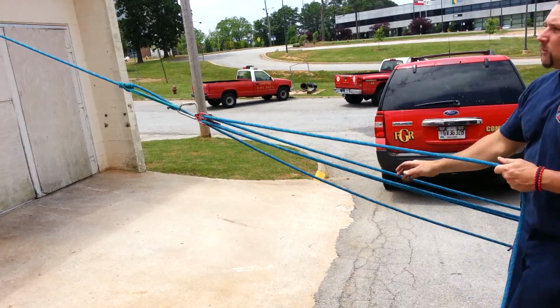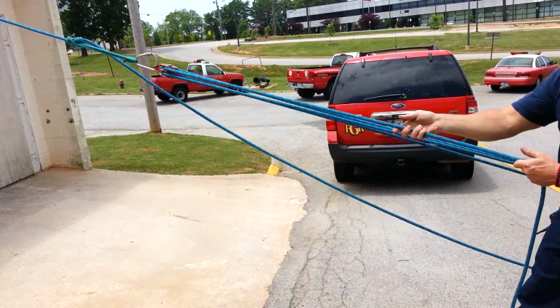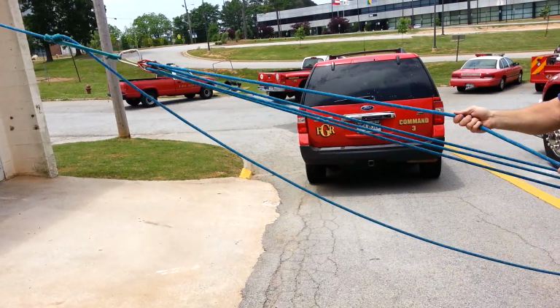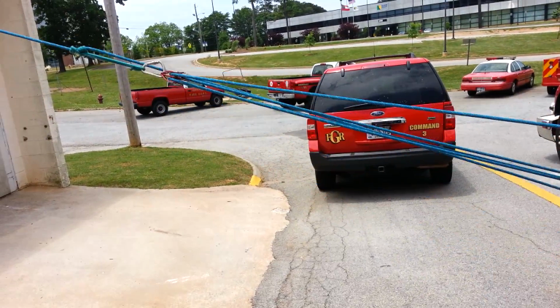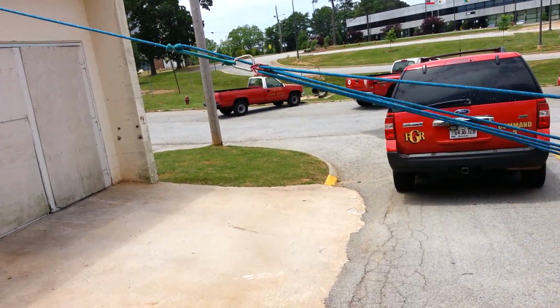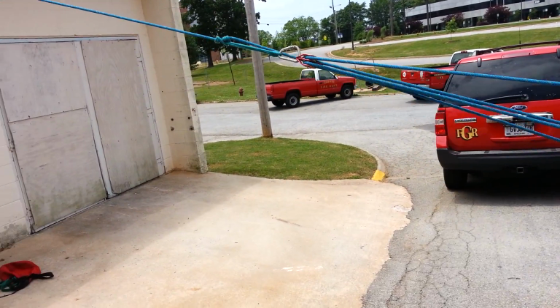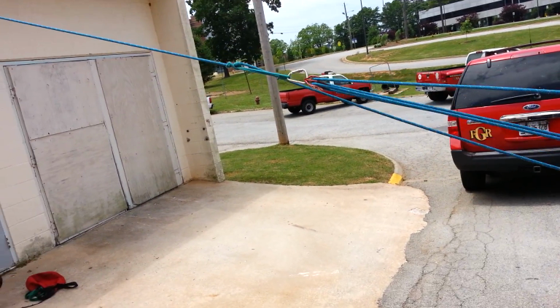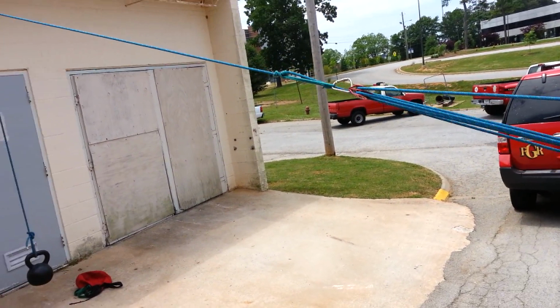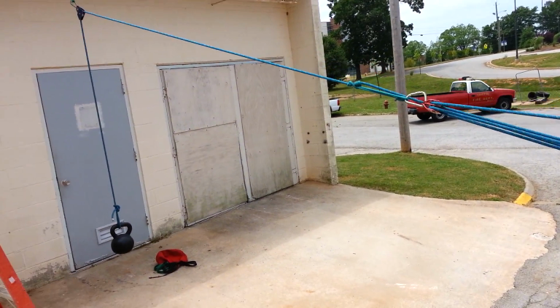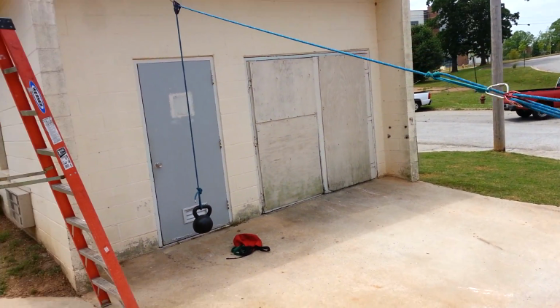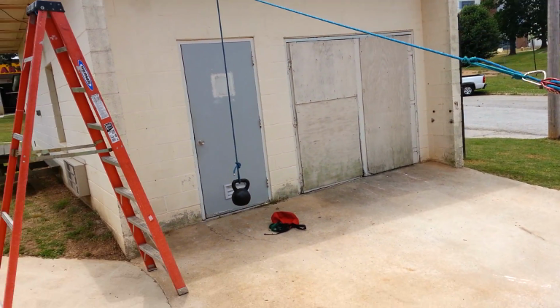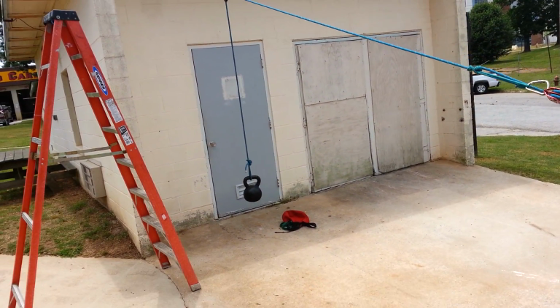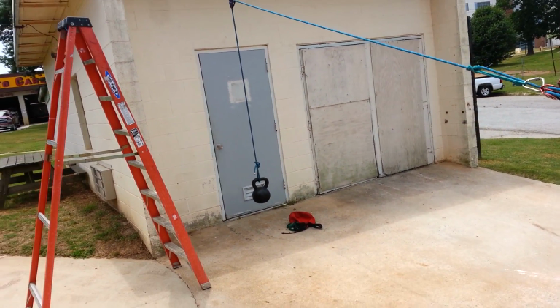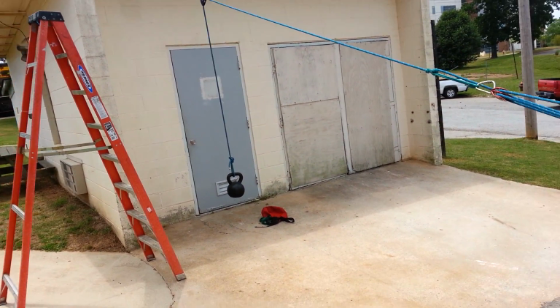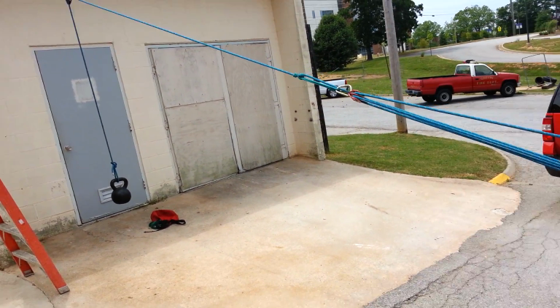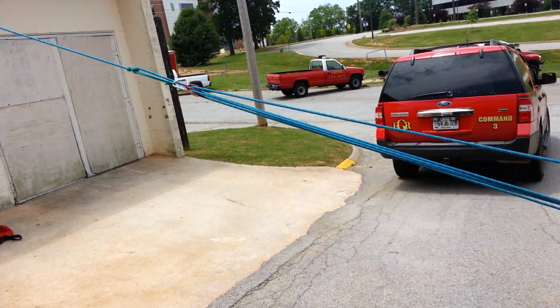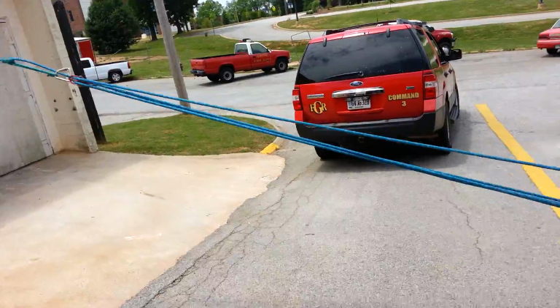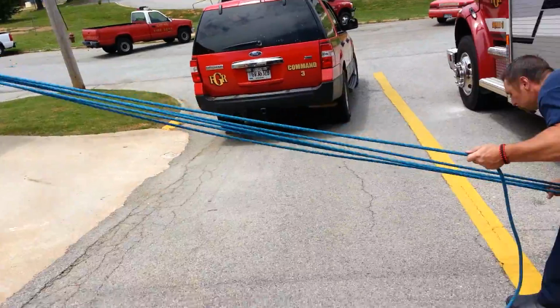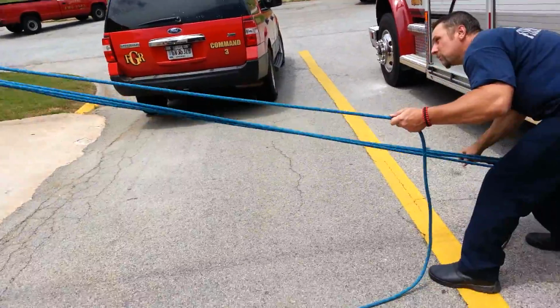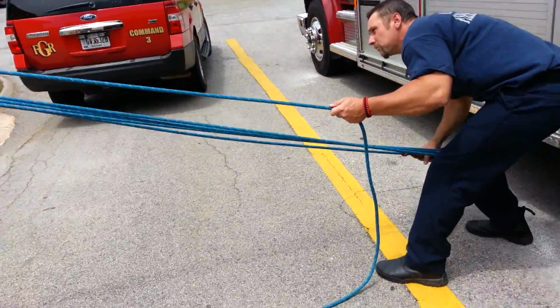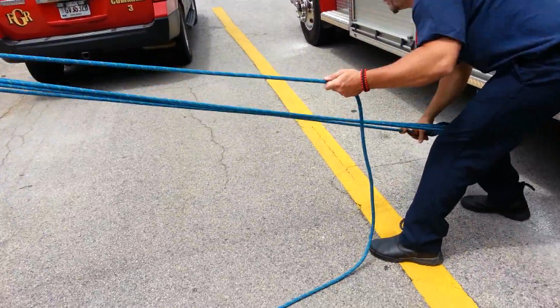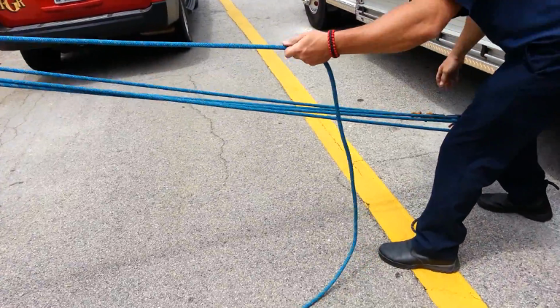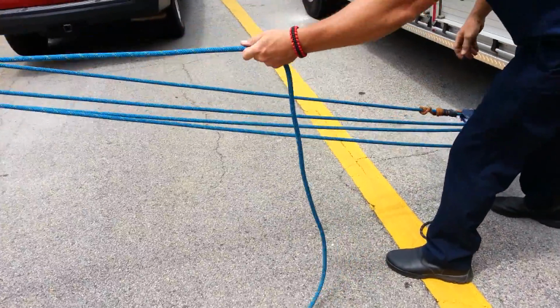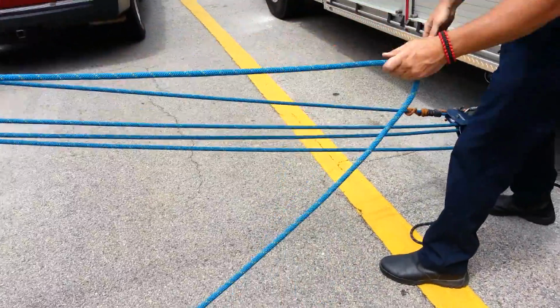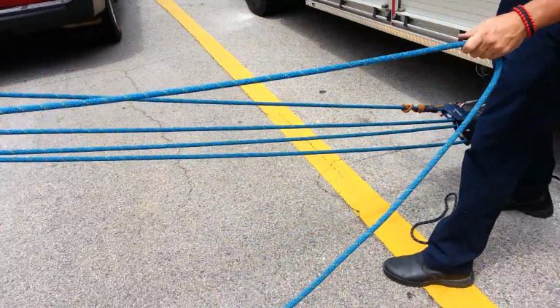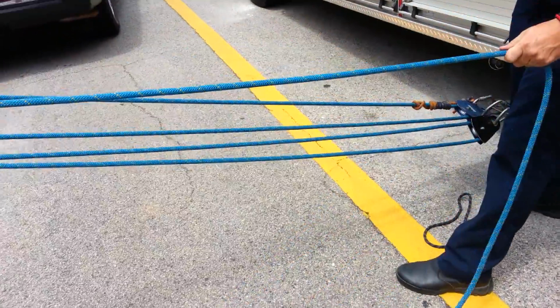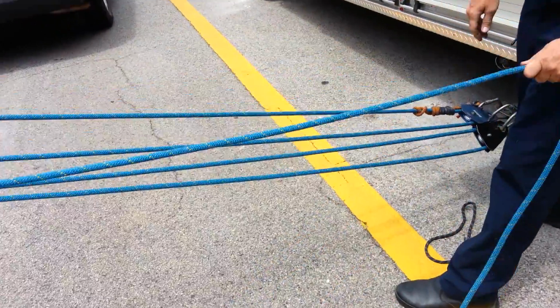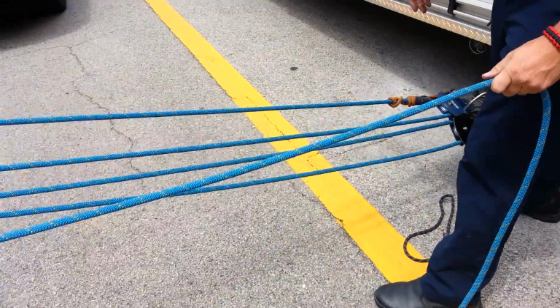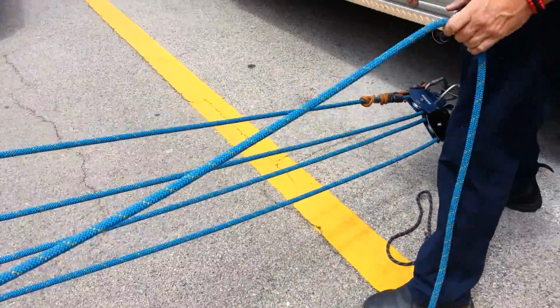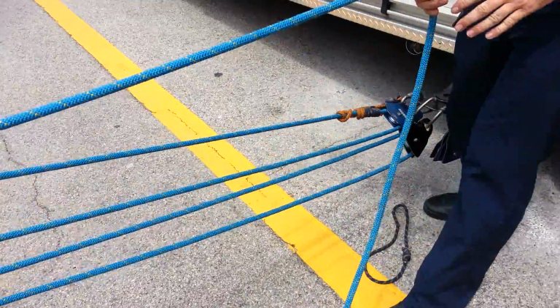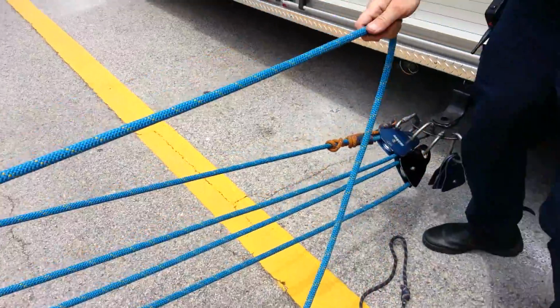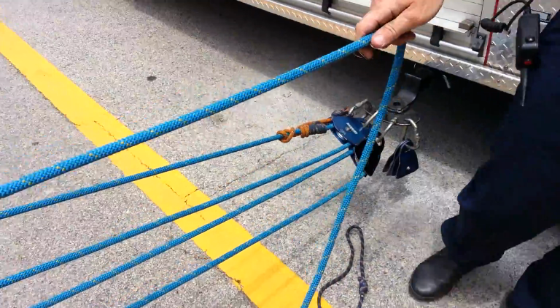We can pull this. We have our prusset down here — that holds our load. Now we convert over to a 9-to-1.